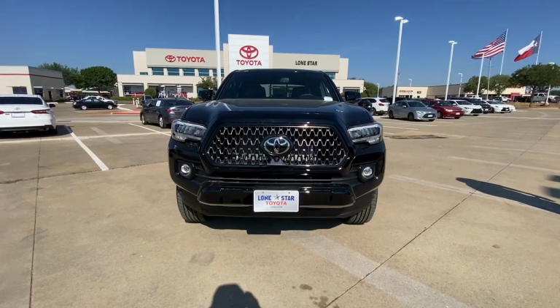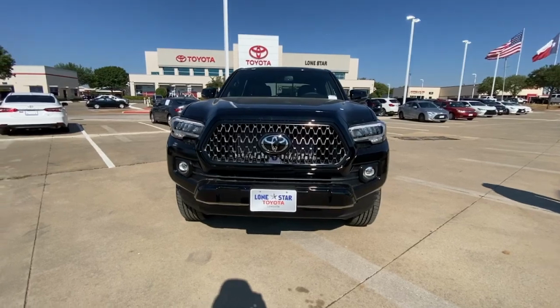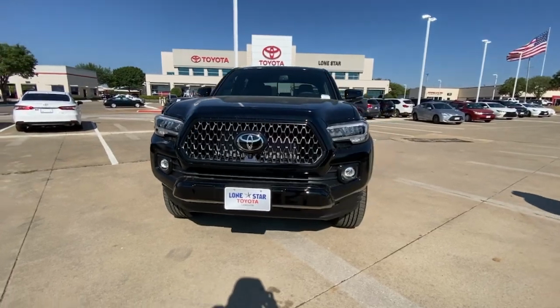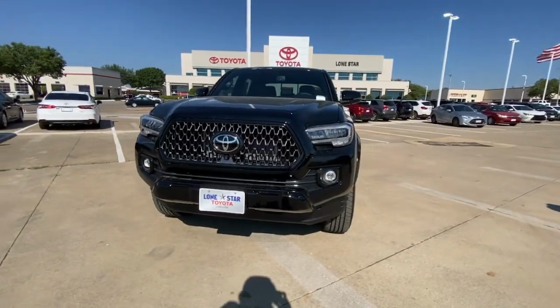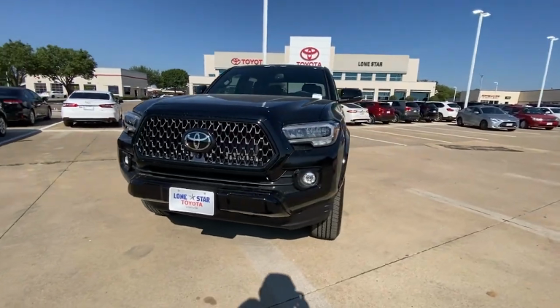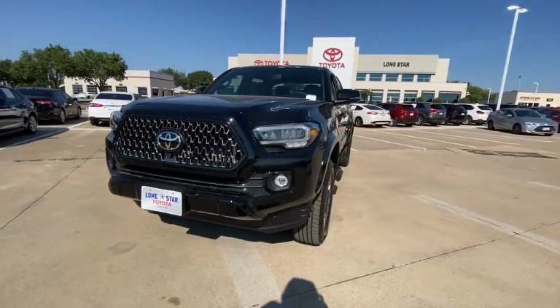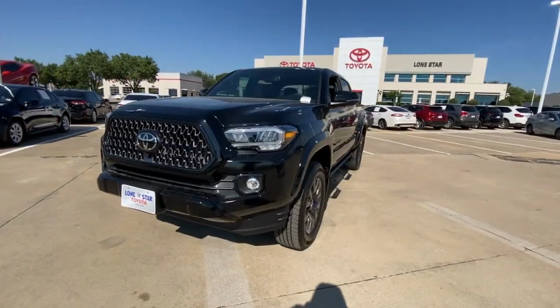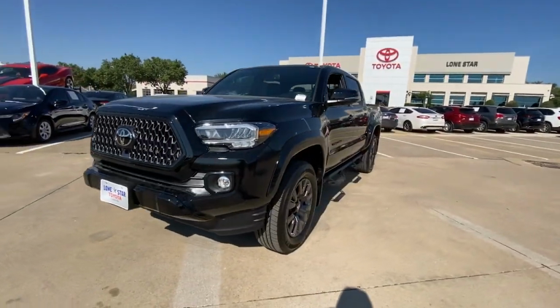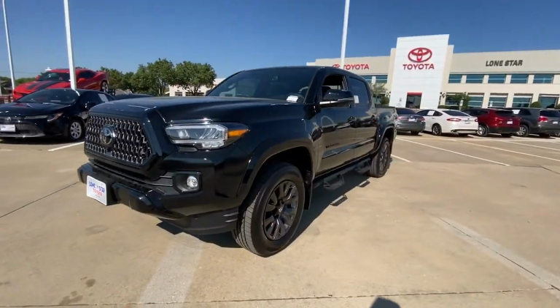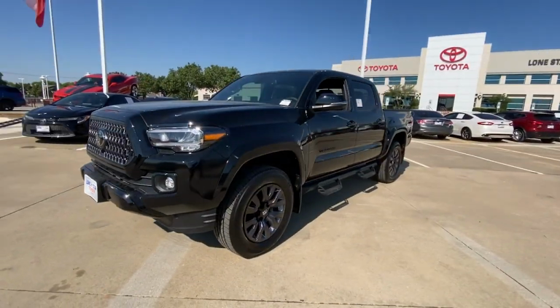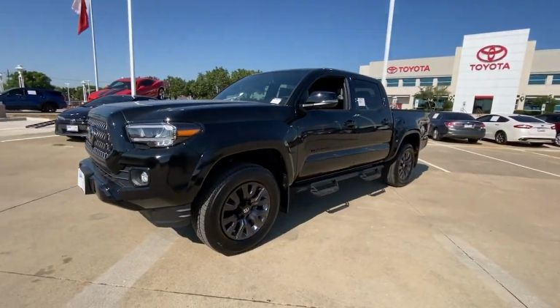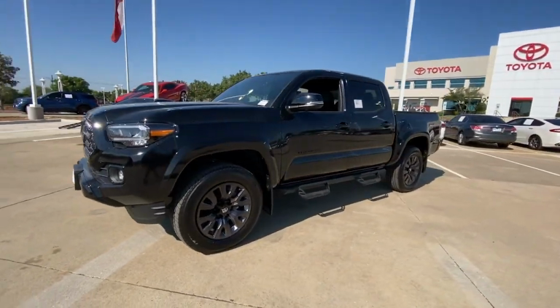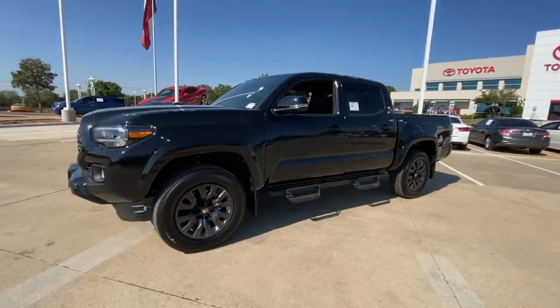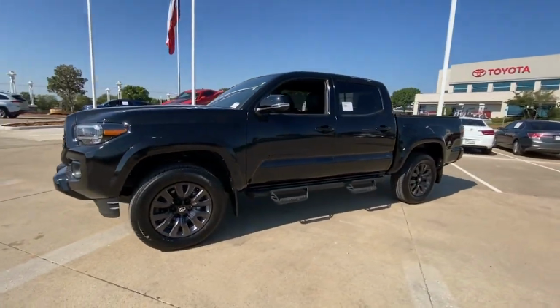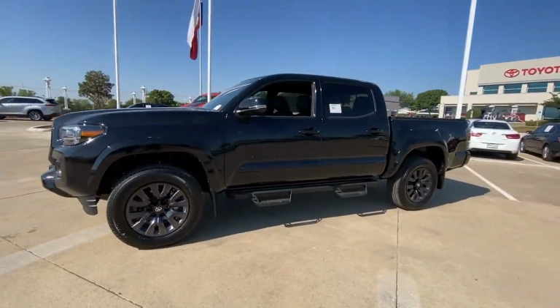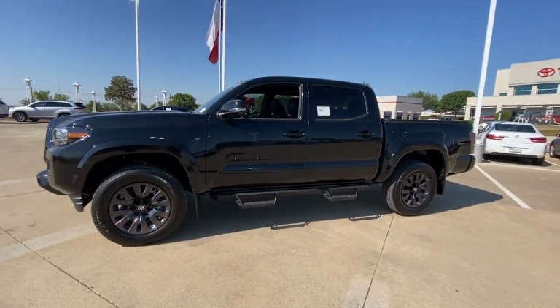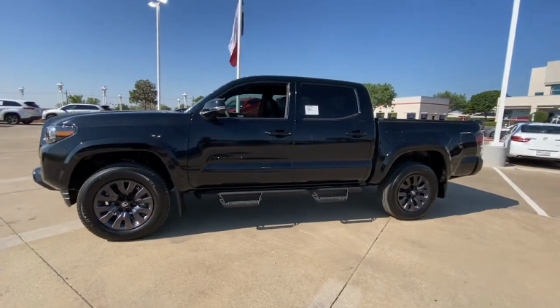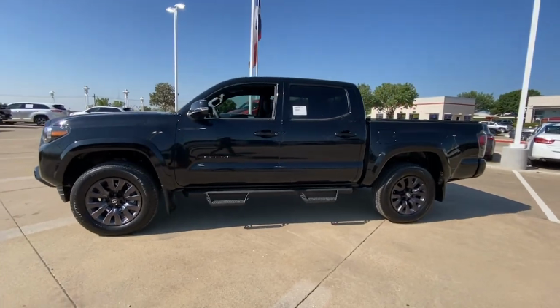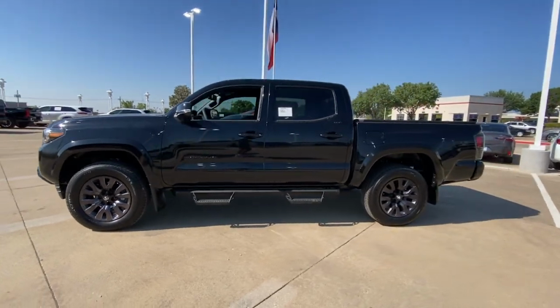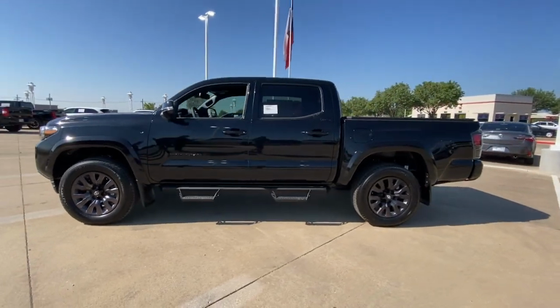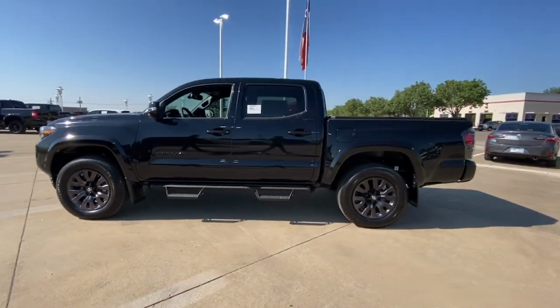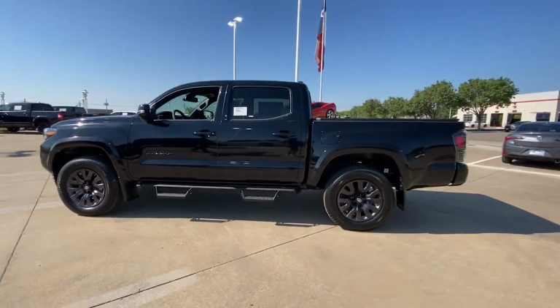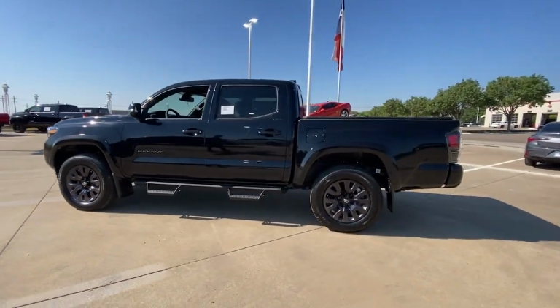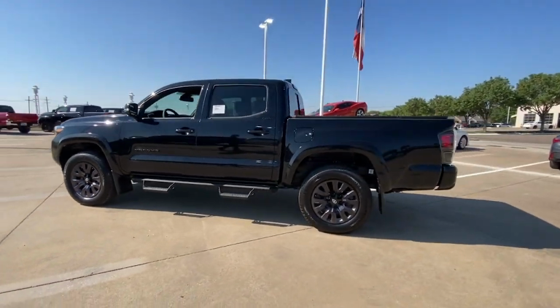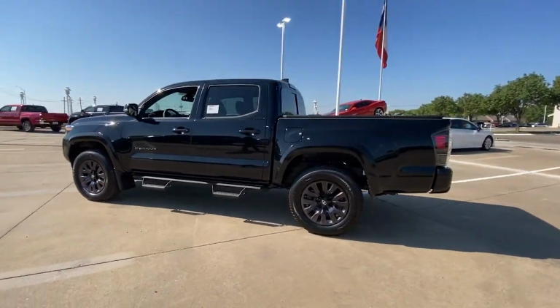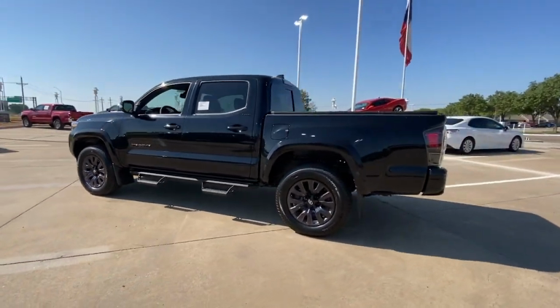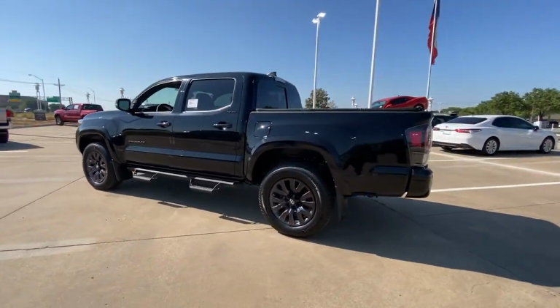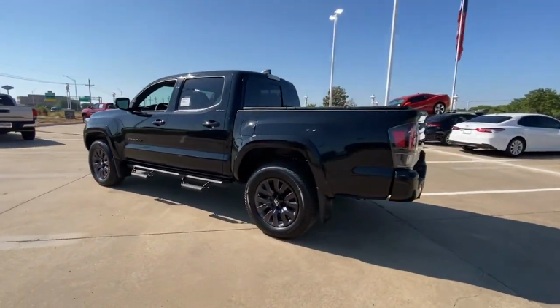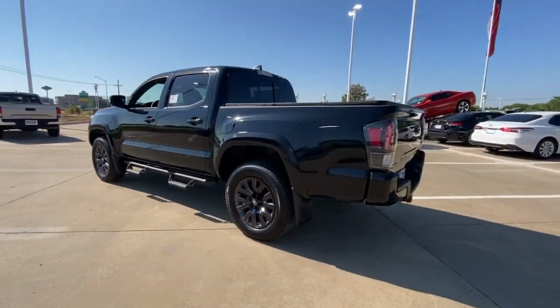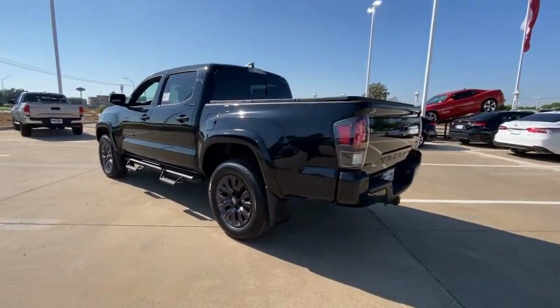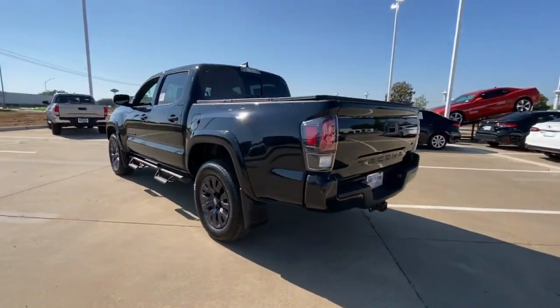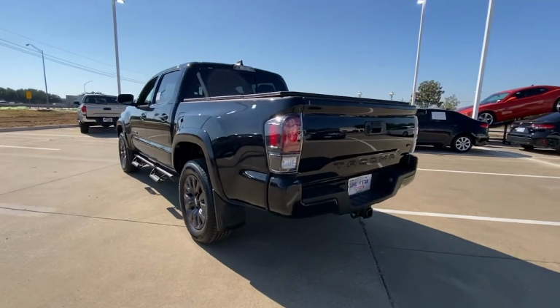Get a feel for the 2022 Toyota Tacoma. You'll be comfortable, connected, and focused on the road or trail ahead in this capable Tacoma.